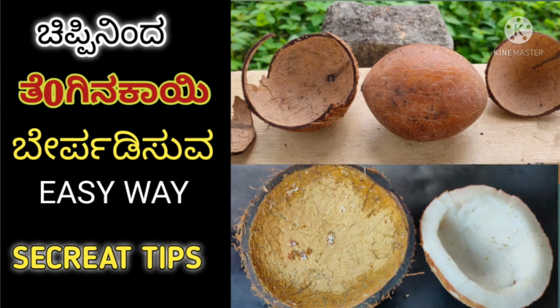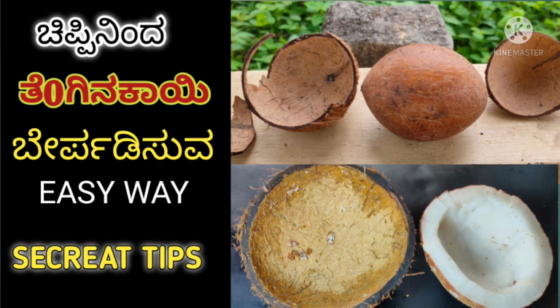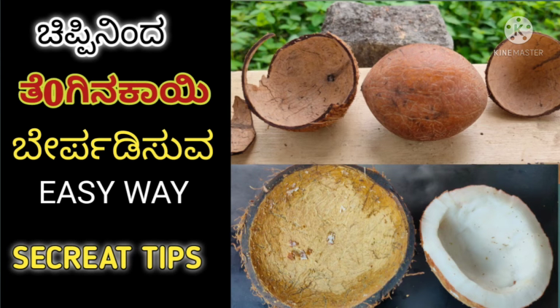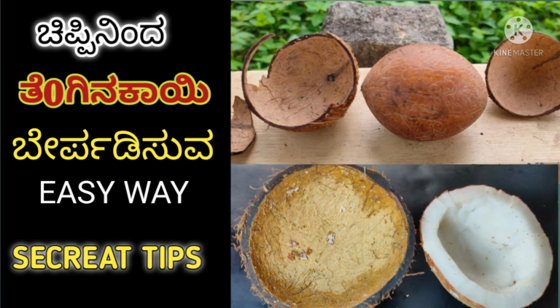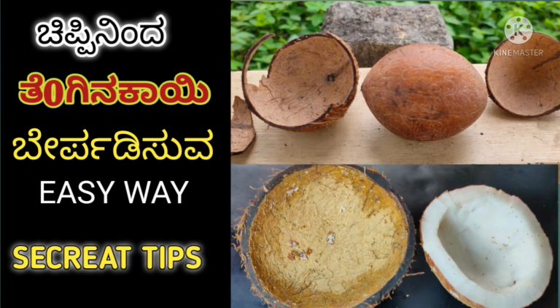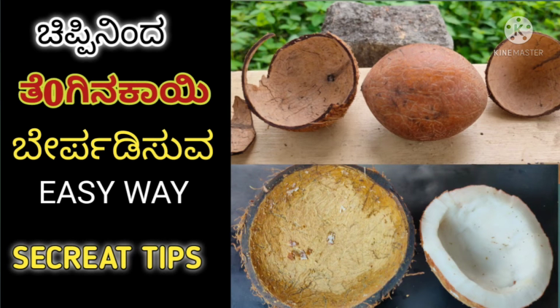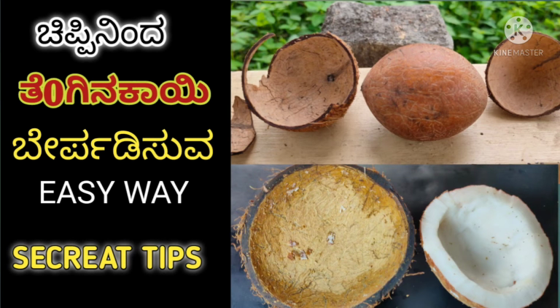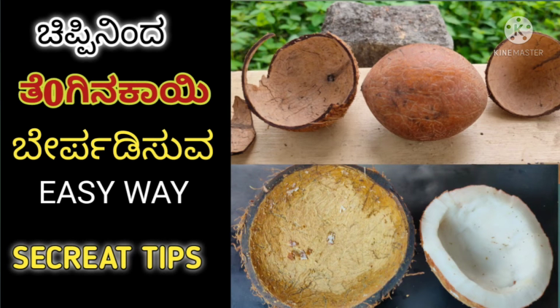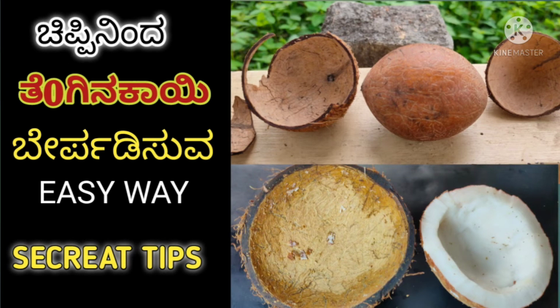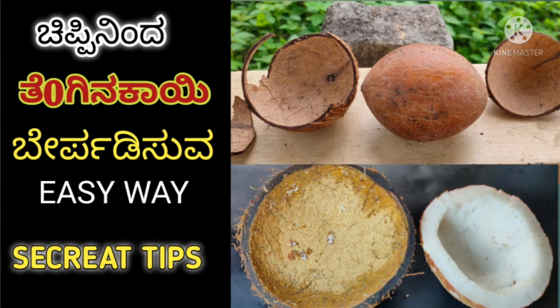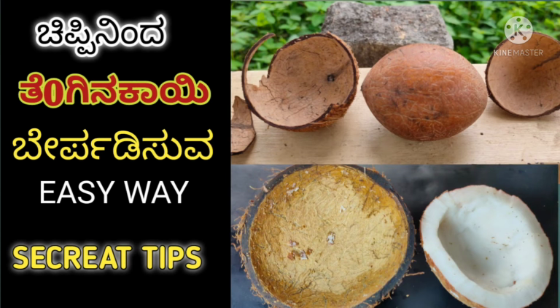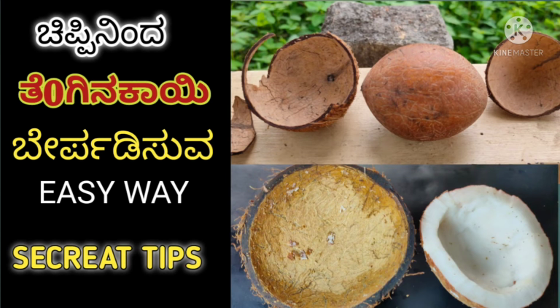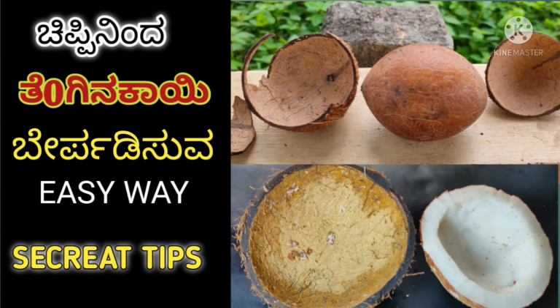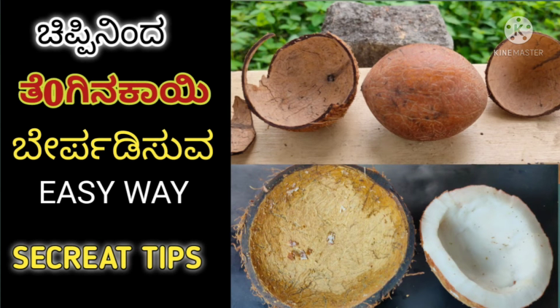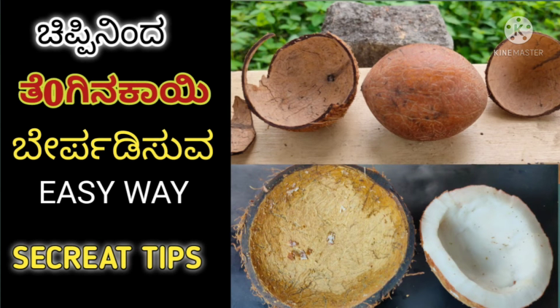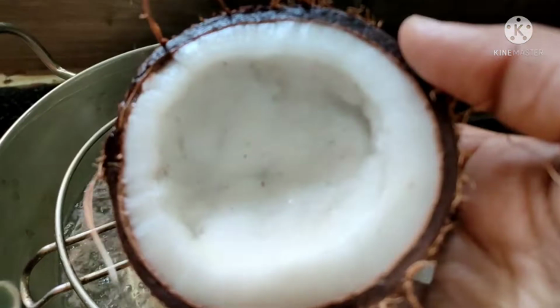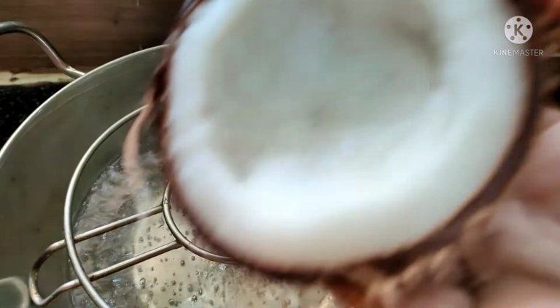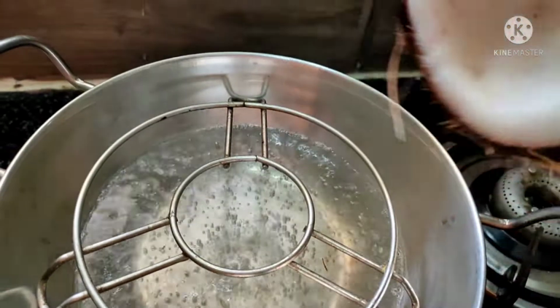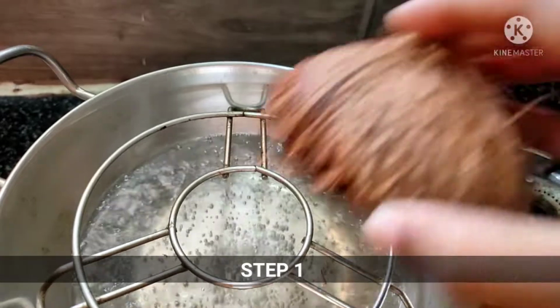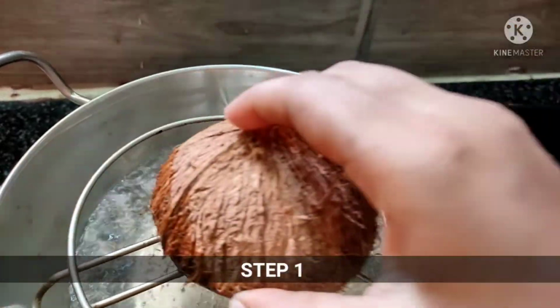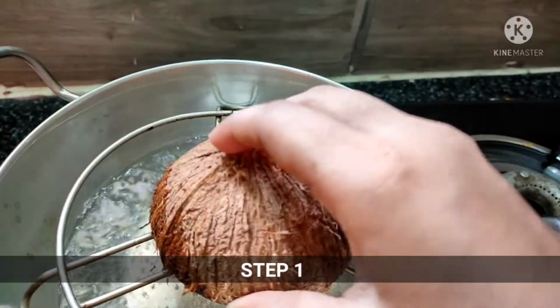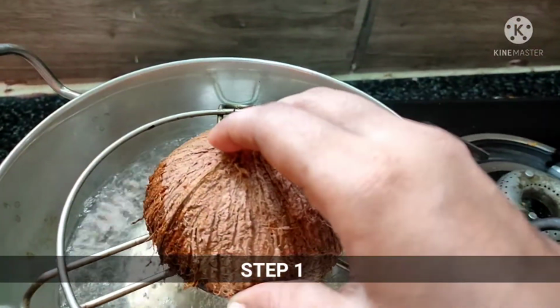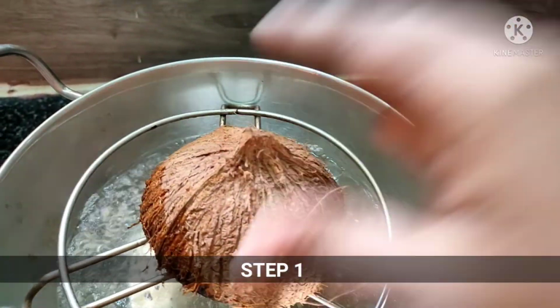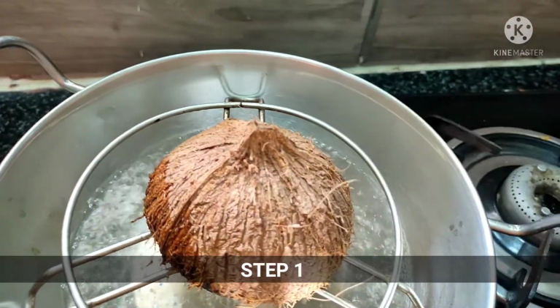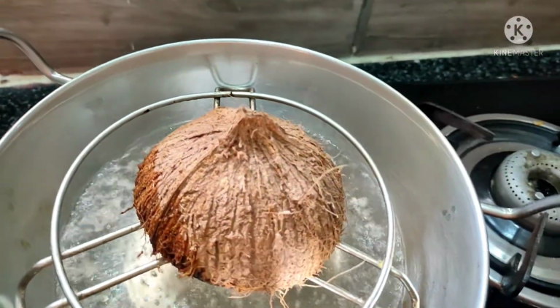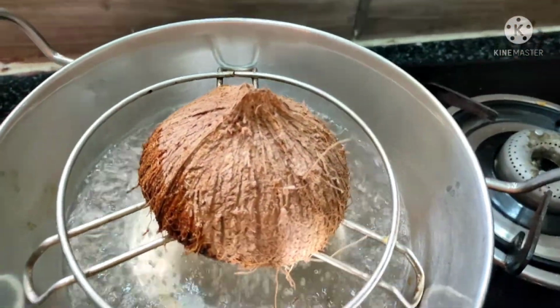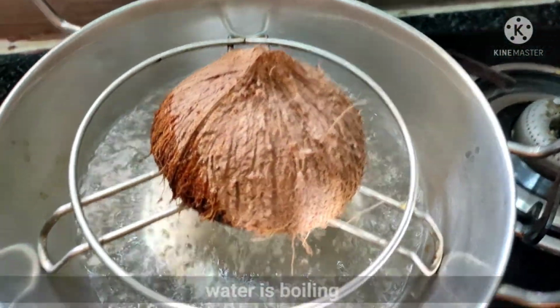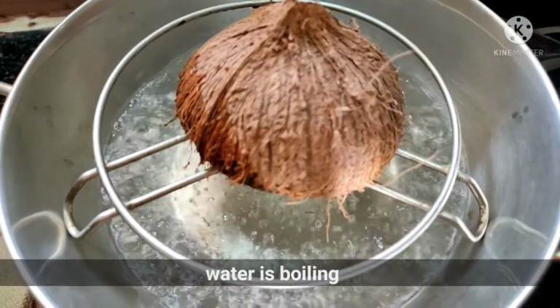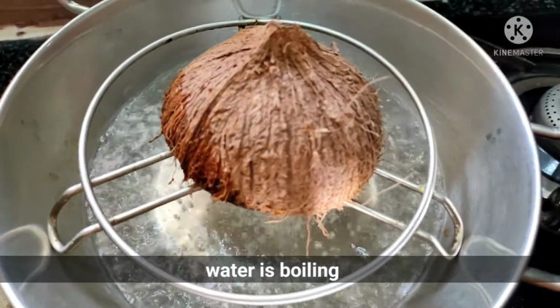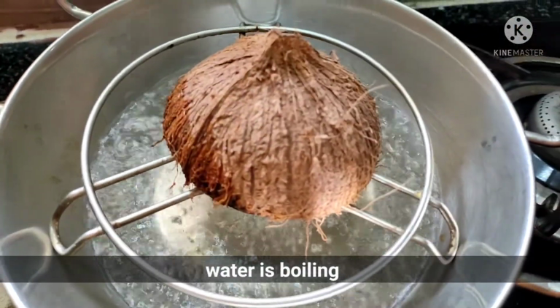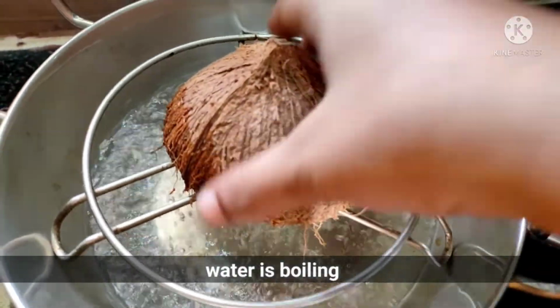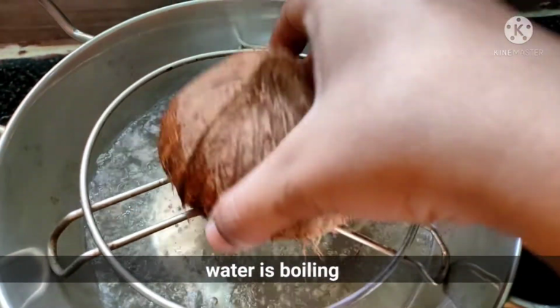Hi! Welcome back to my channel! So, everyone has a problem with coconut shell. I will show you how to remove the coconut shell.